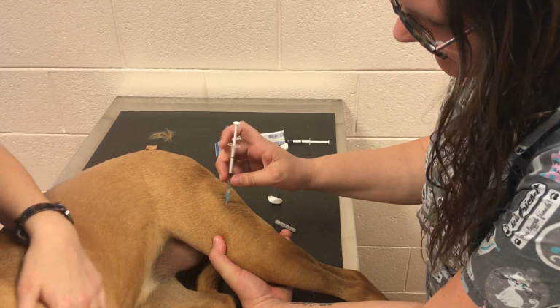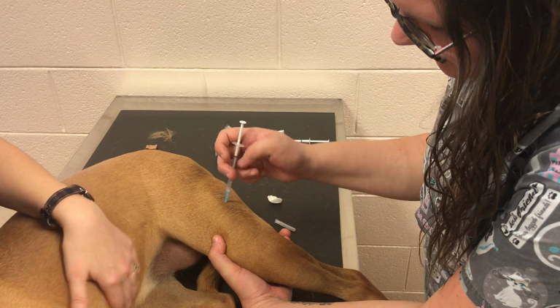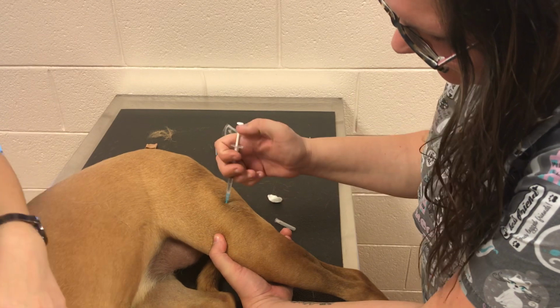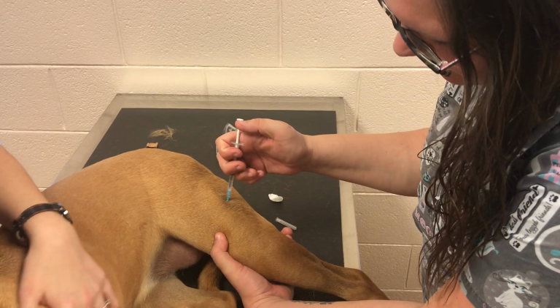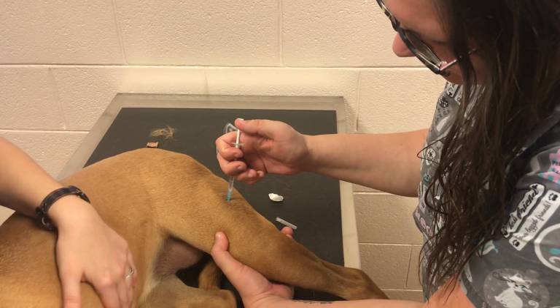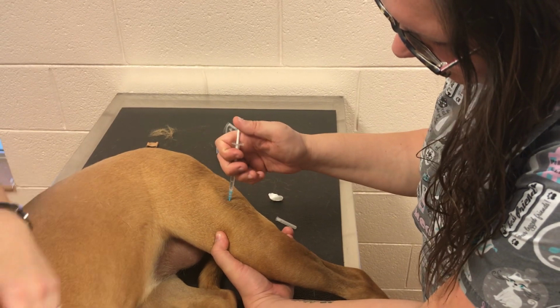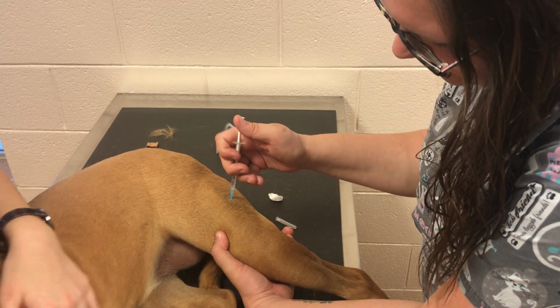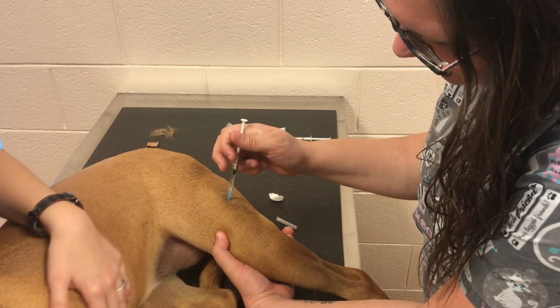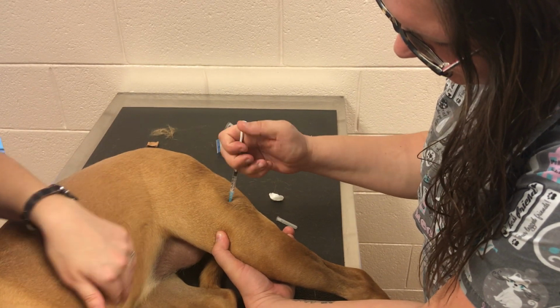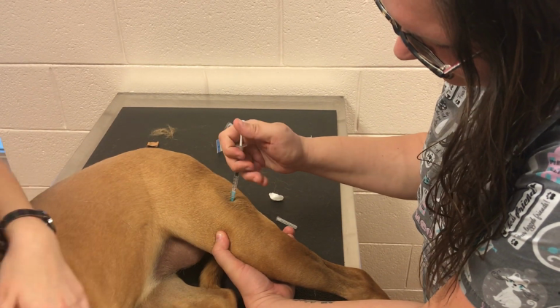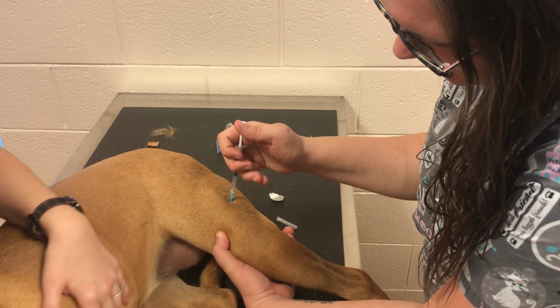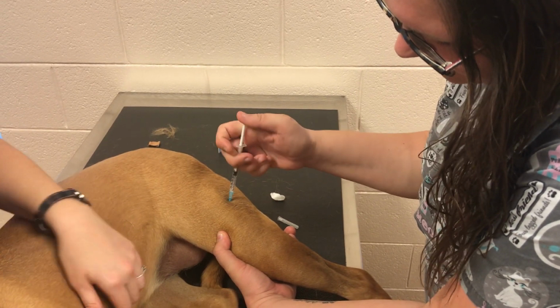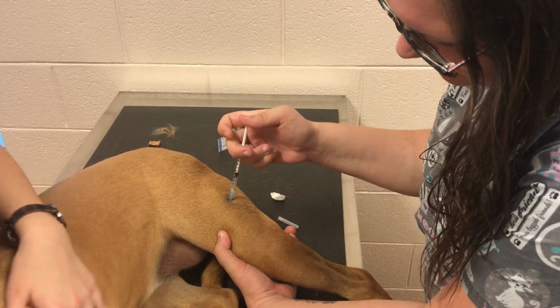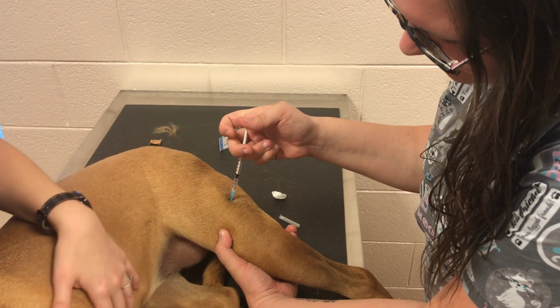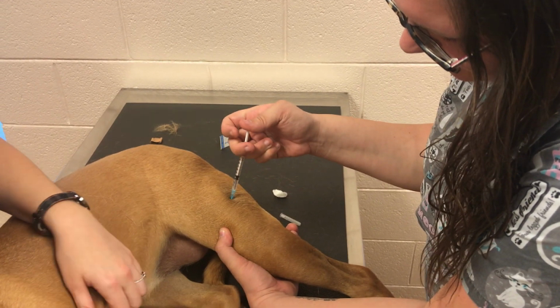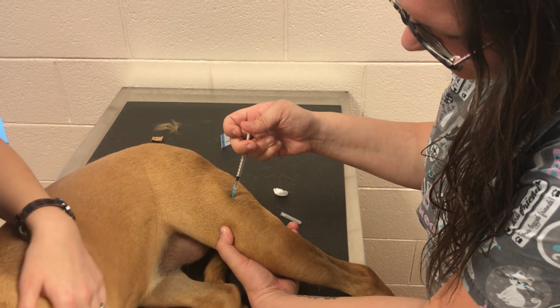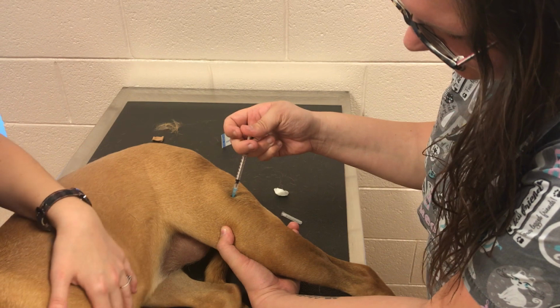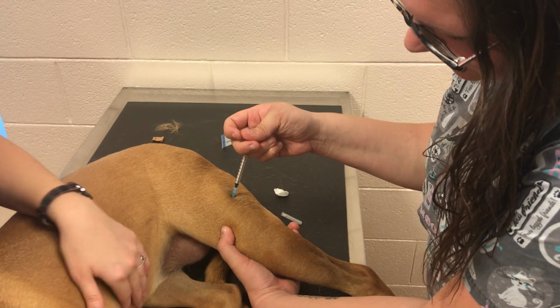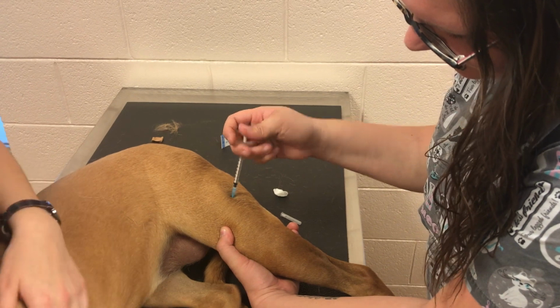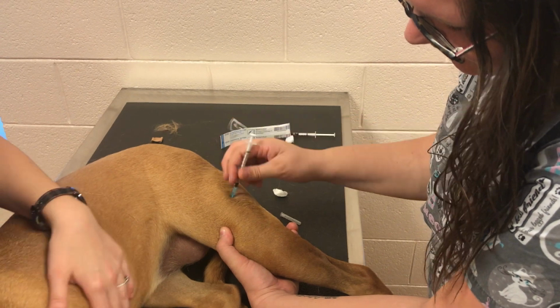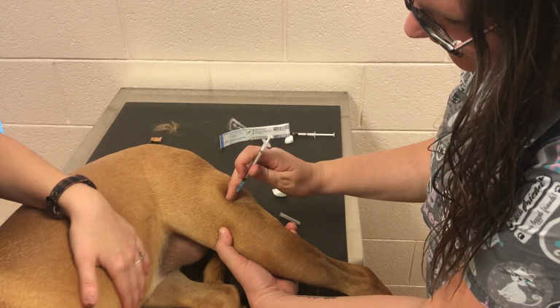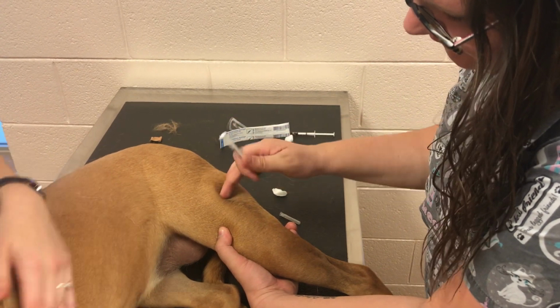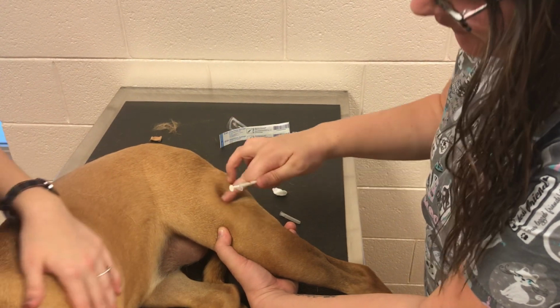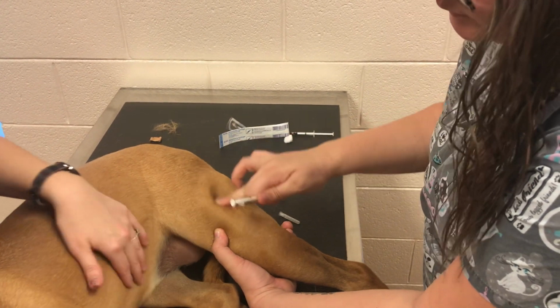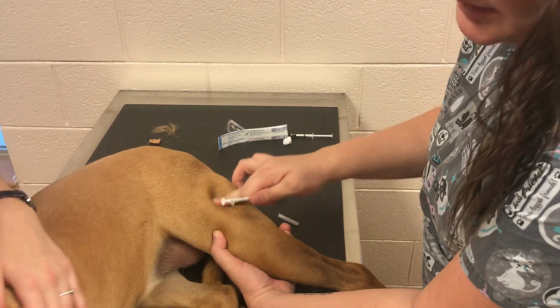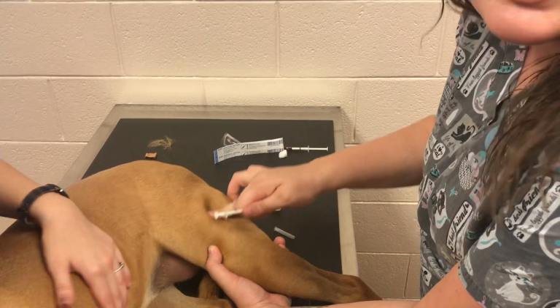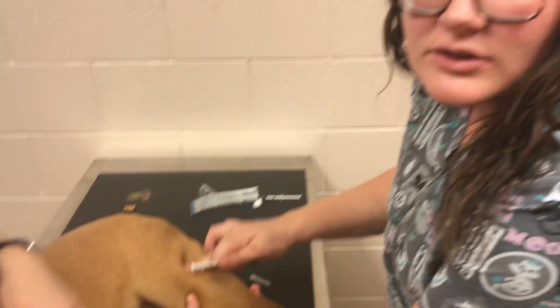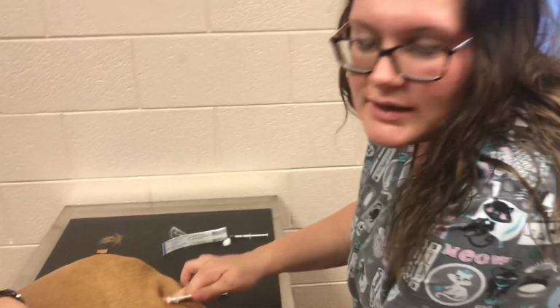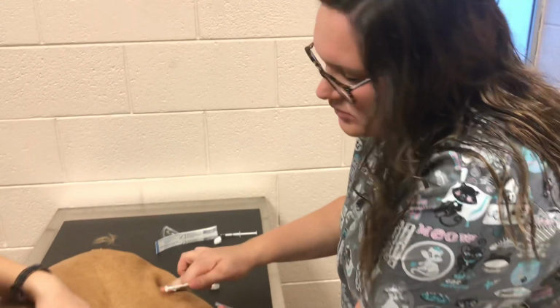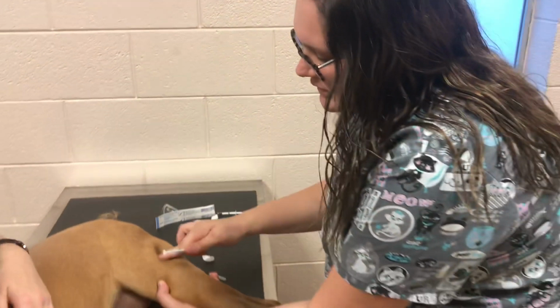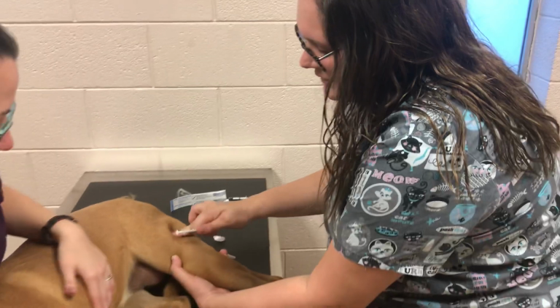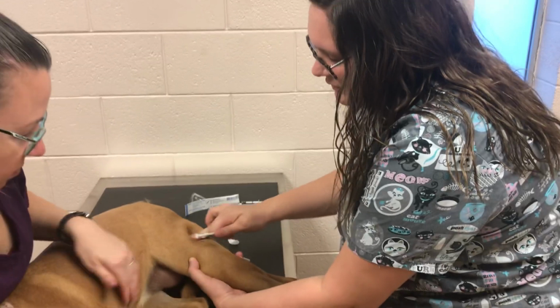Insert. Pull back on the syringe to make sure we're not in a vessel, and go ahead and inject. Pull out and rub the area to make sure the medication goes into some of the vessels.